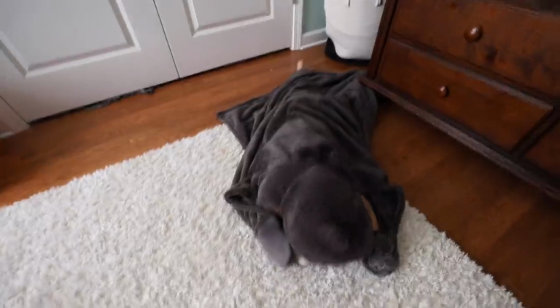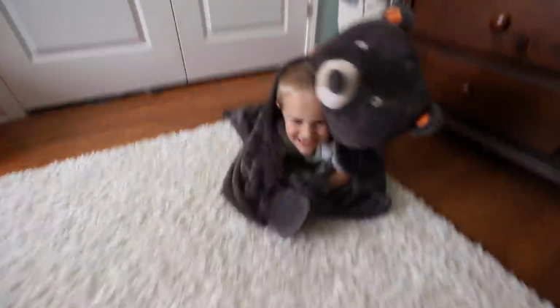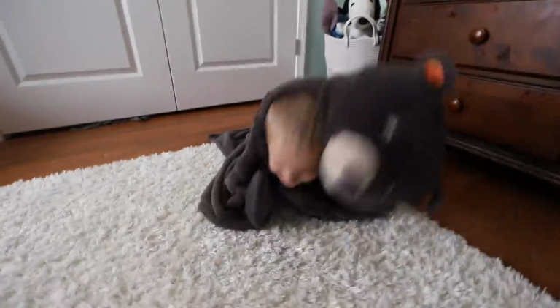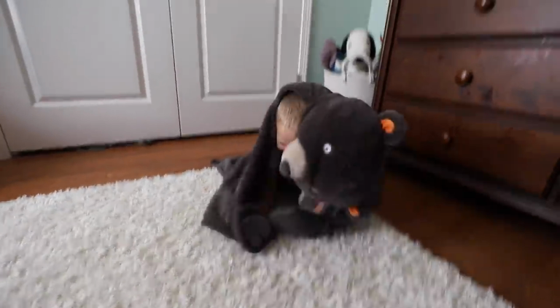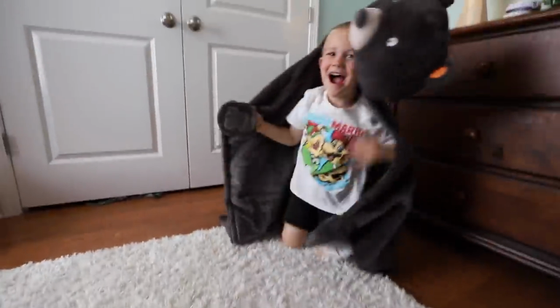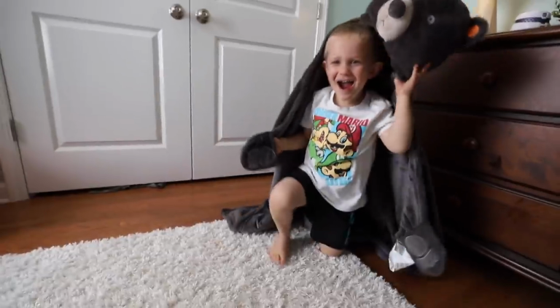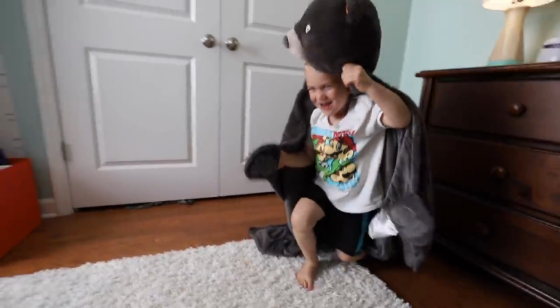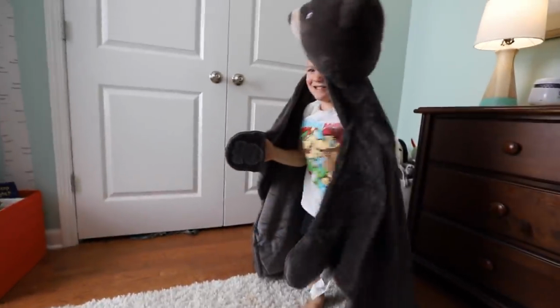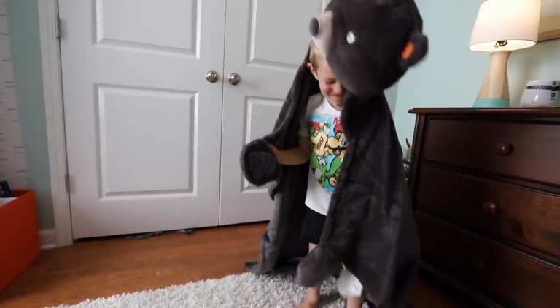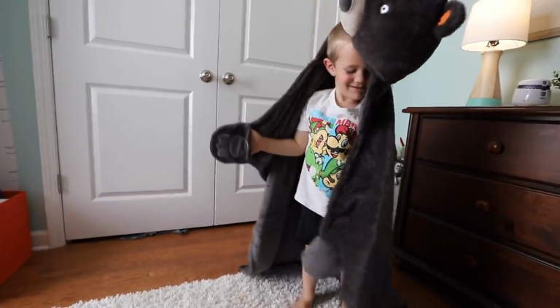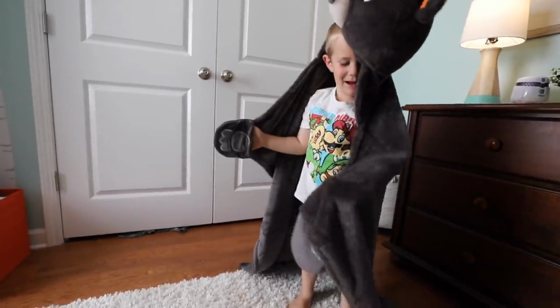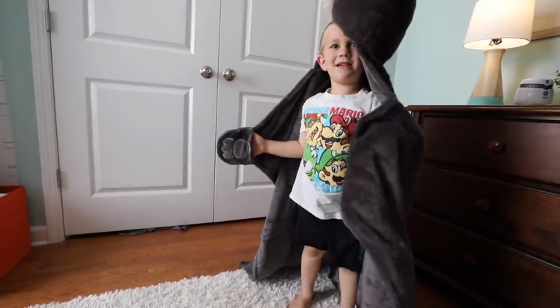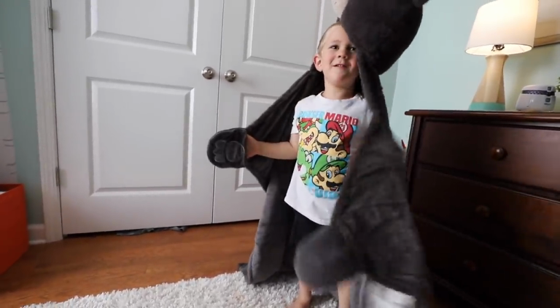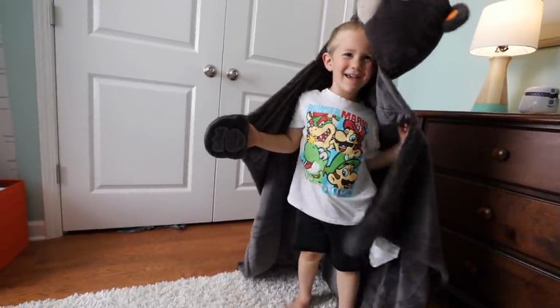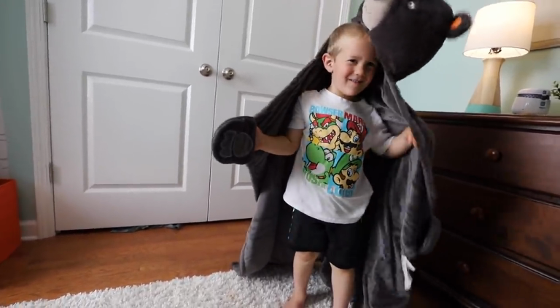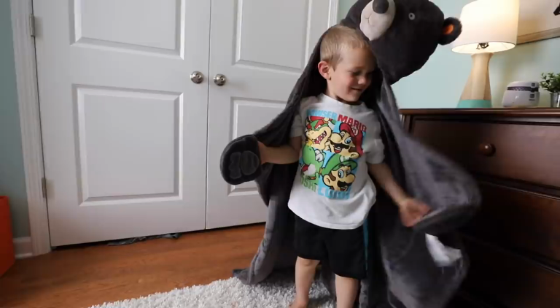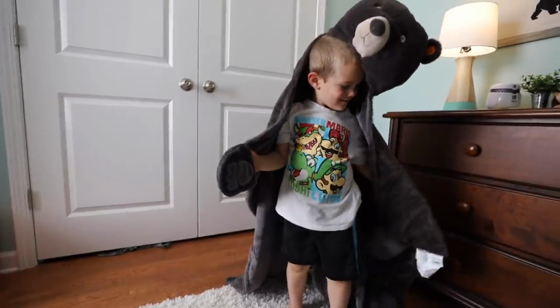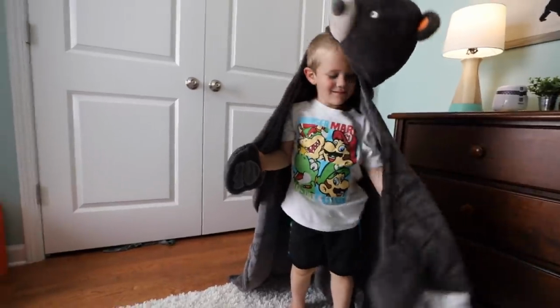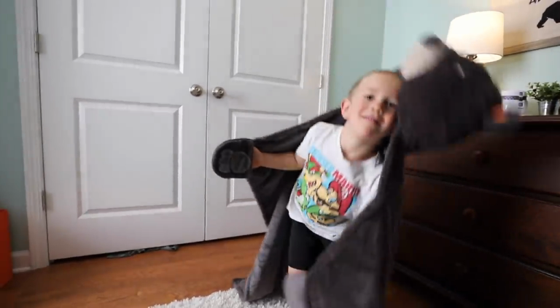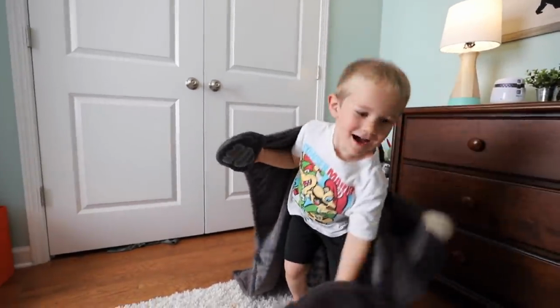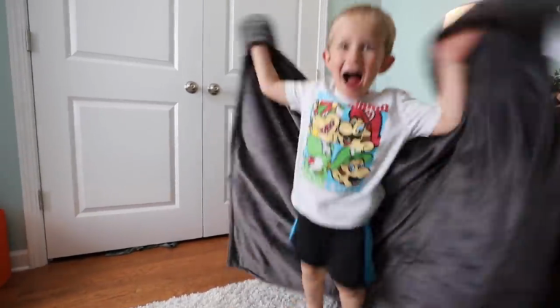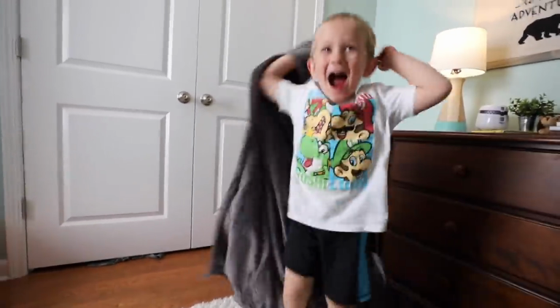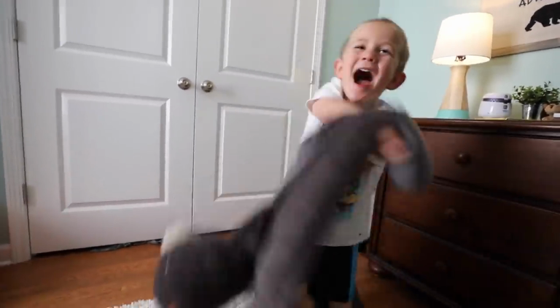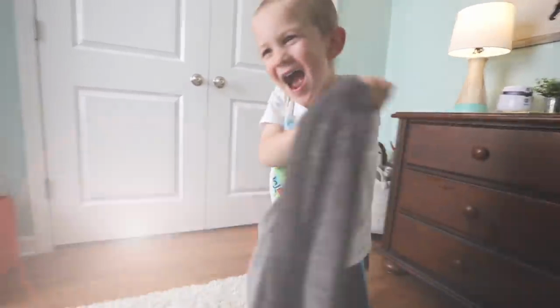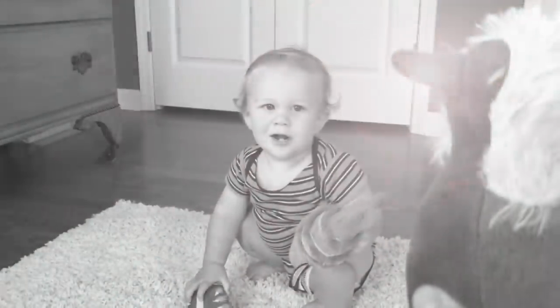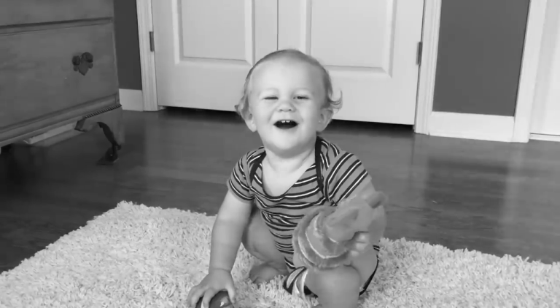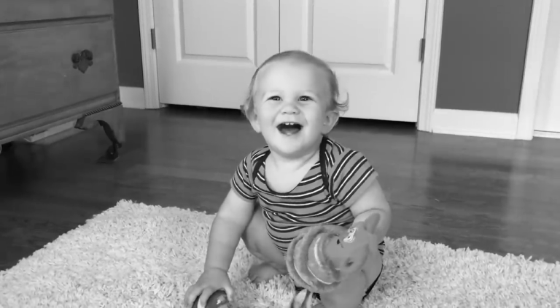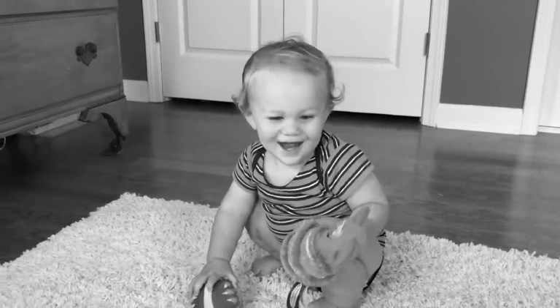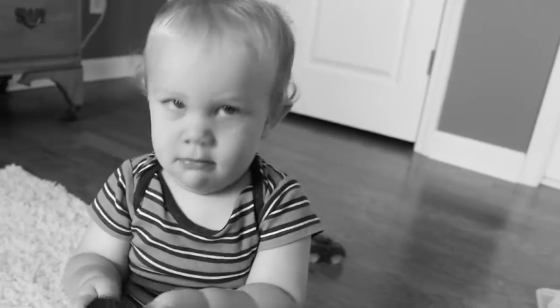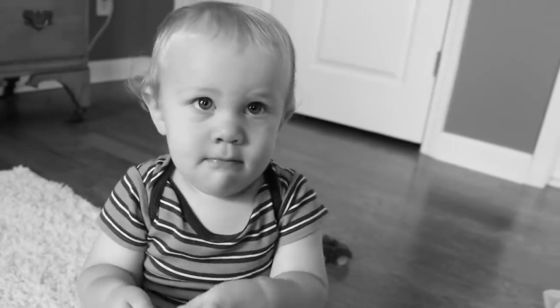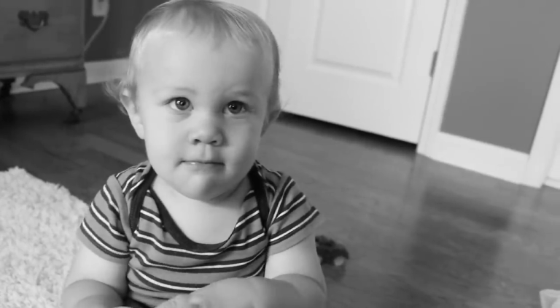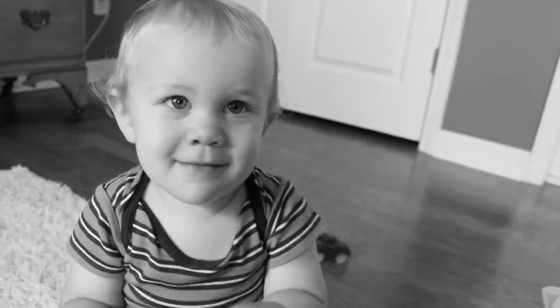Where's Owen? Are you Owen bear? No, I'm just a real bear! You're a real bear! Owen, say bye bye to the camera.